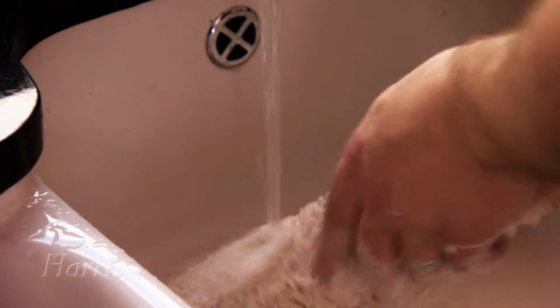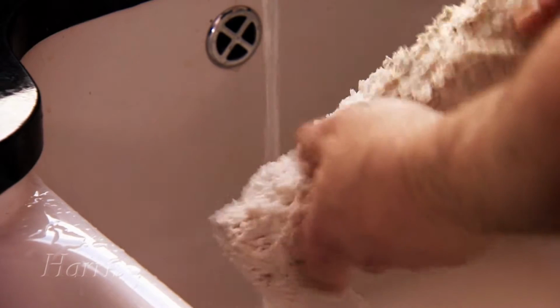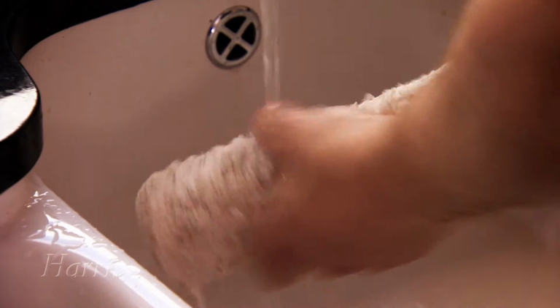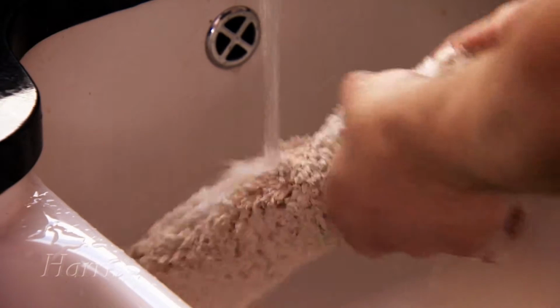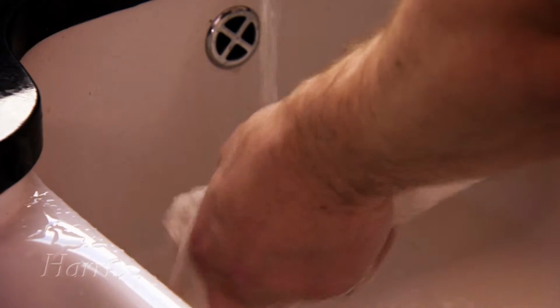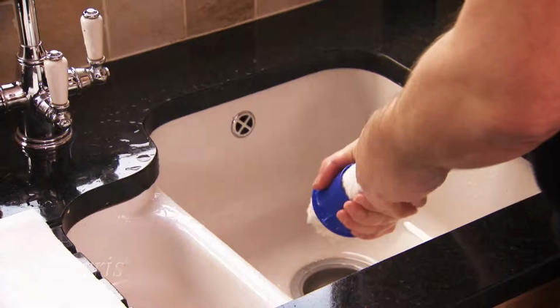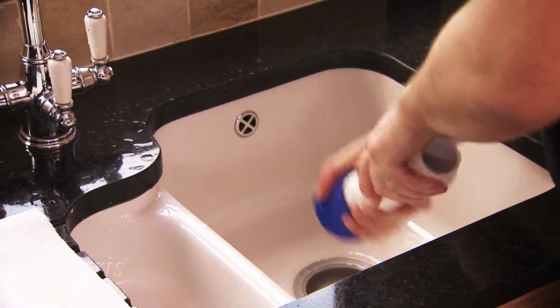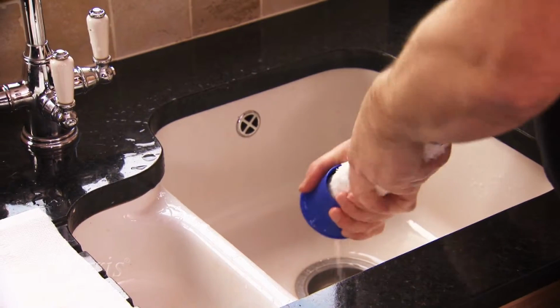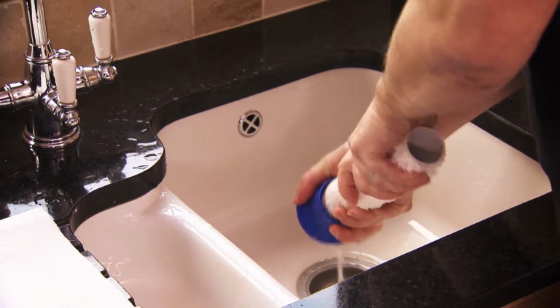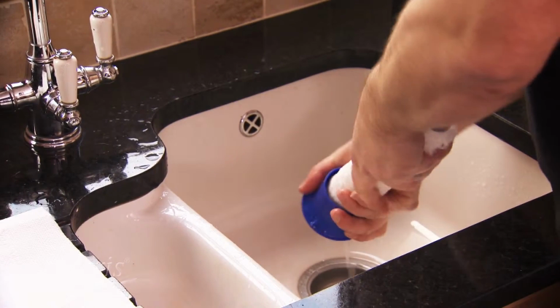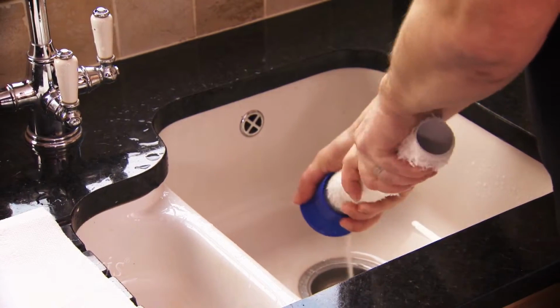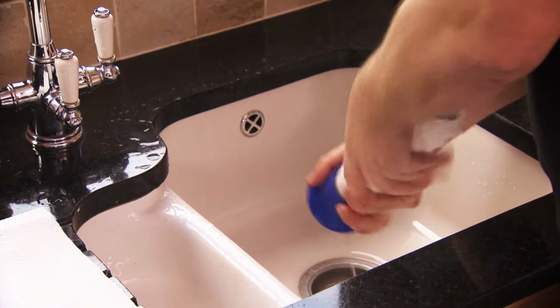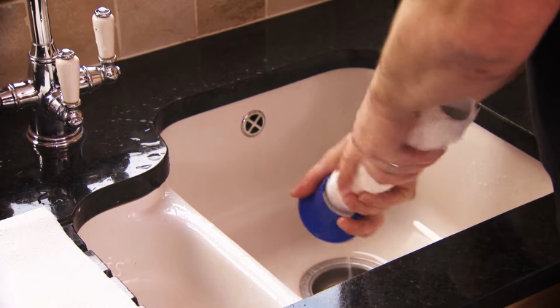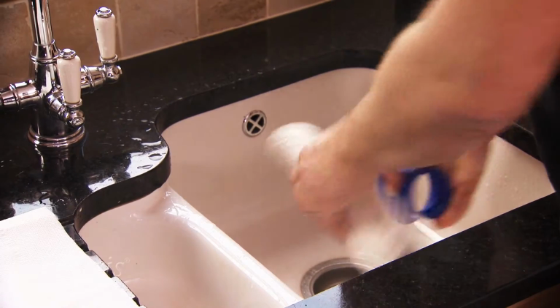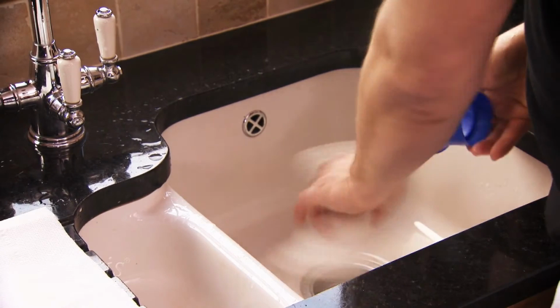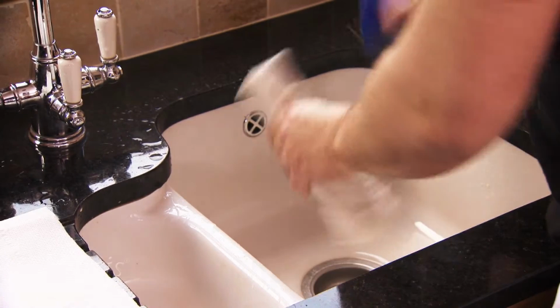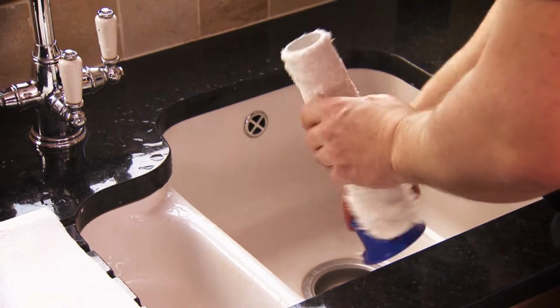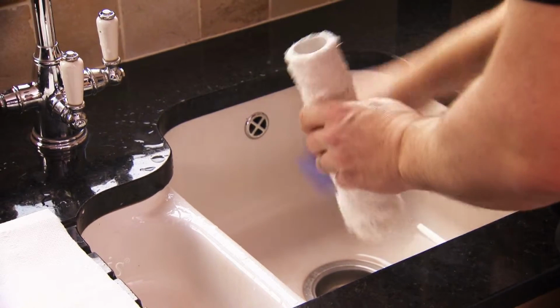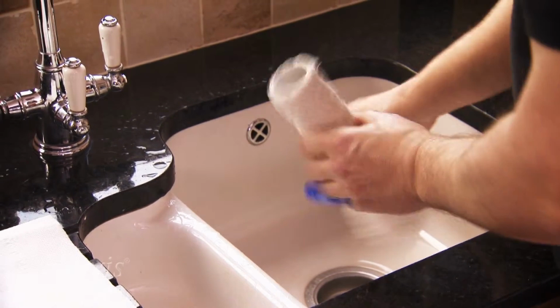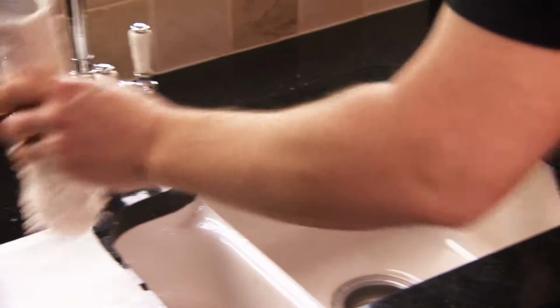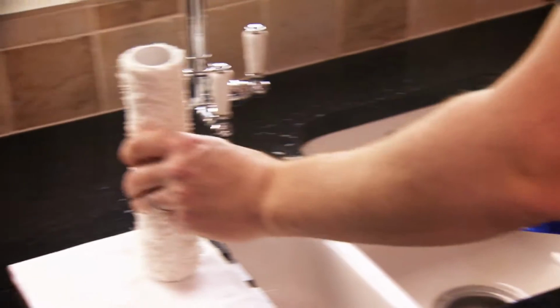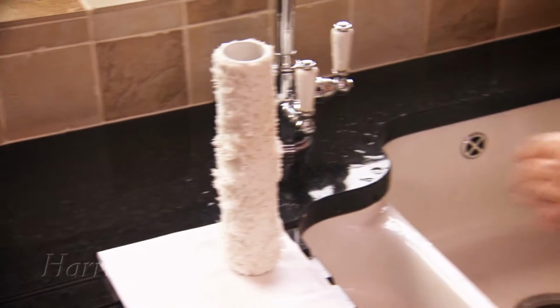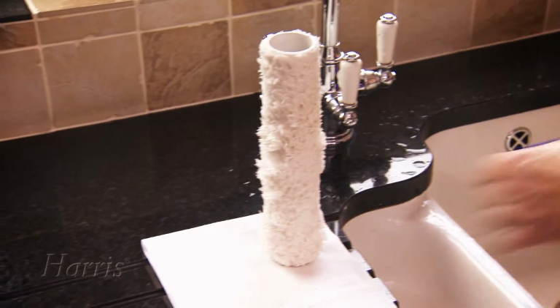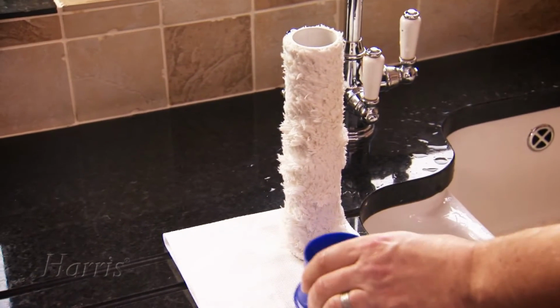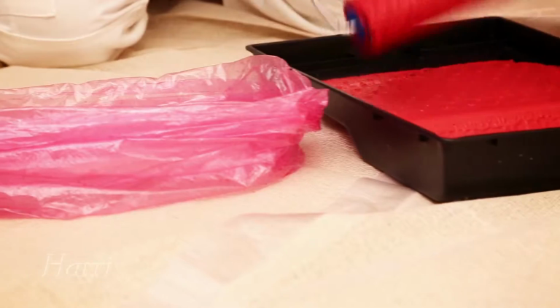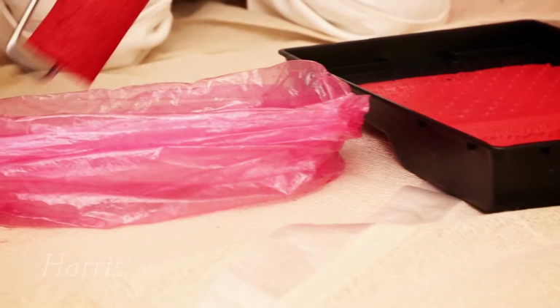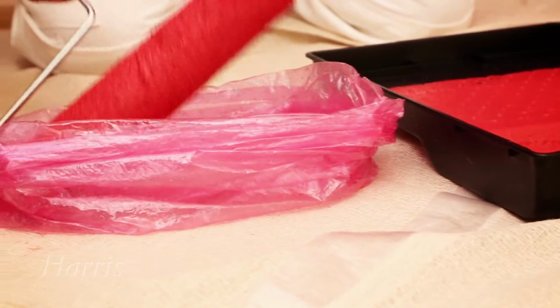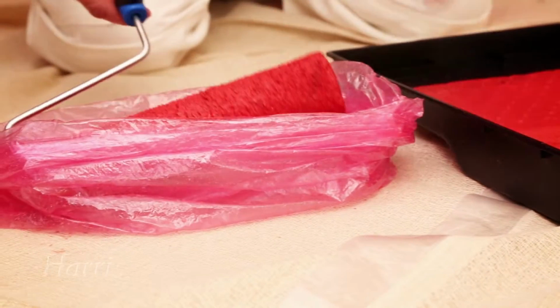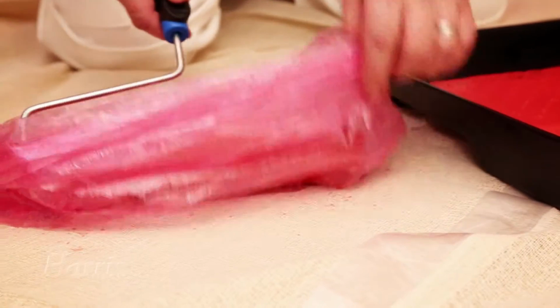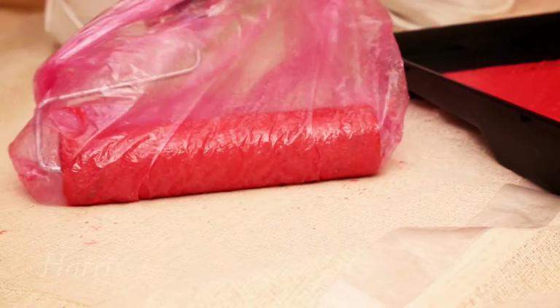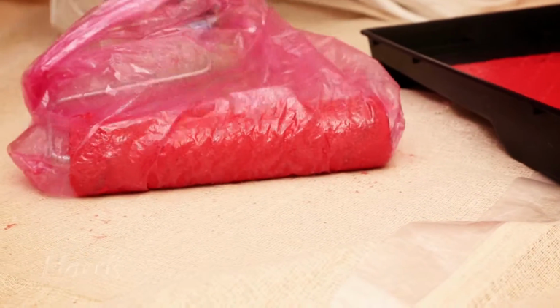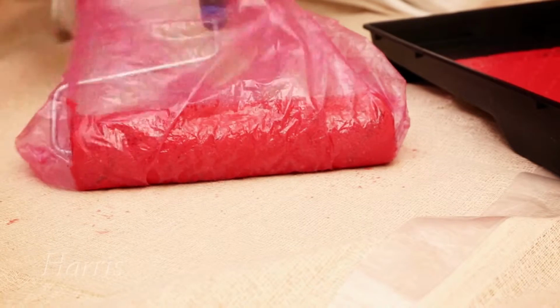Rollers should be treated in the same way. Clean them carefully — a roller cleaner is a big help here — and dry them before storing. If you're using your roller the next day, then just wrap it tightly in a plastic bag.